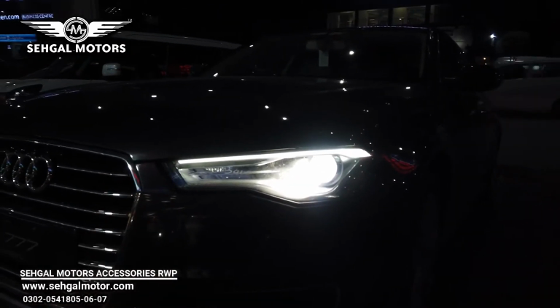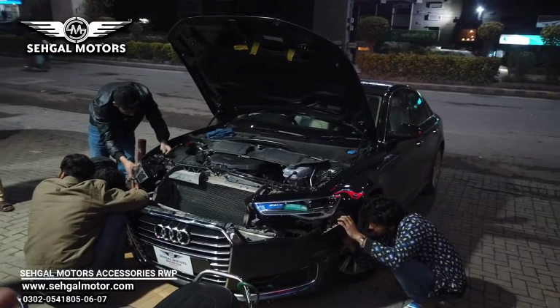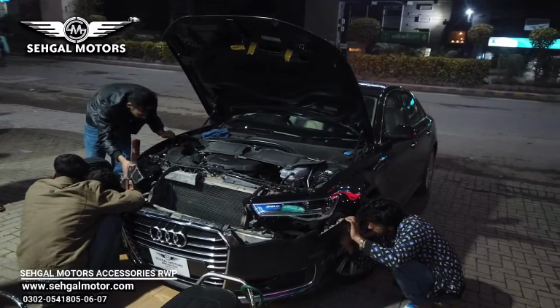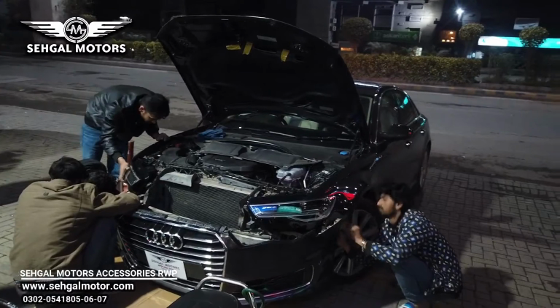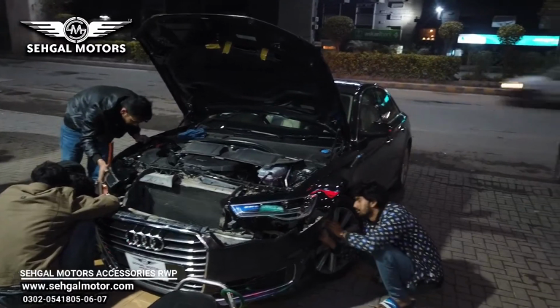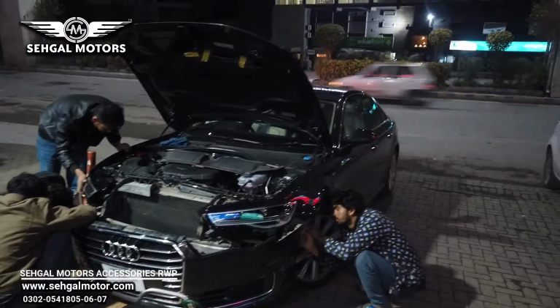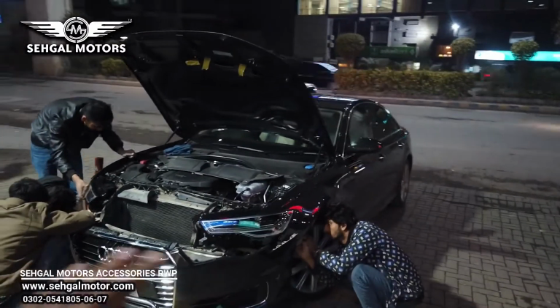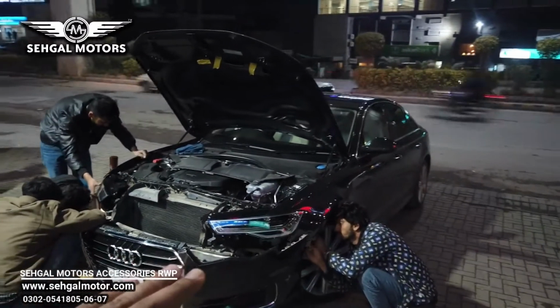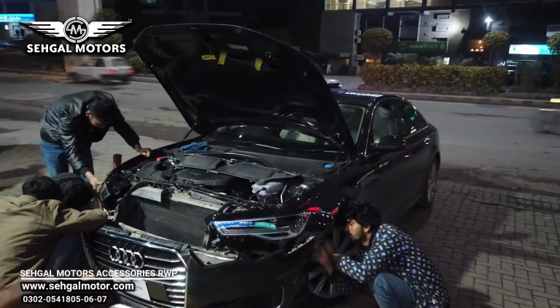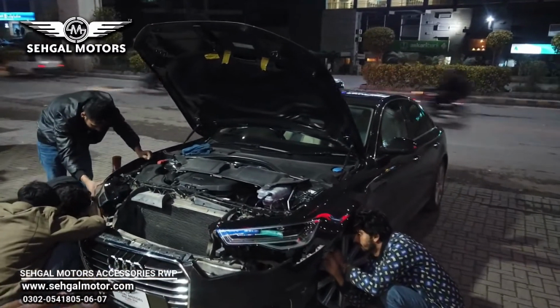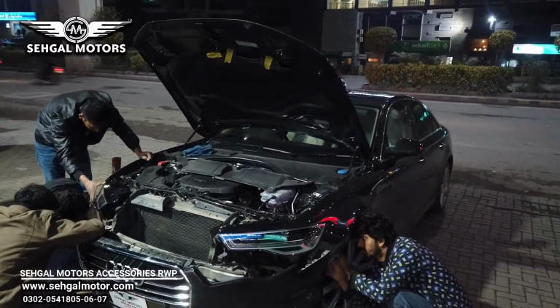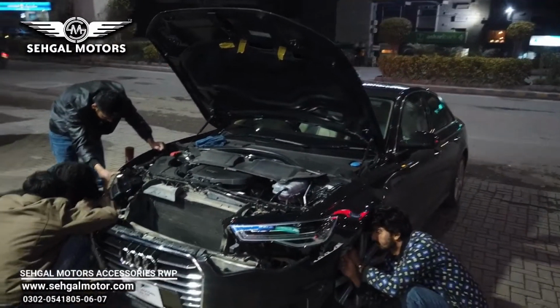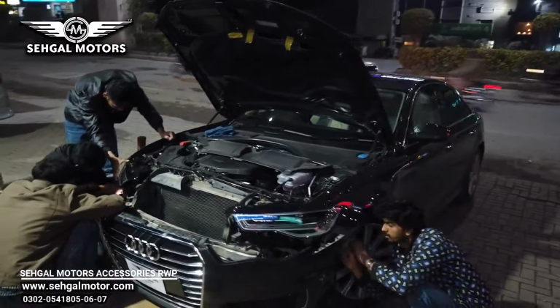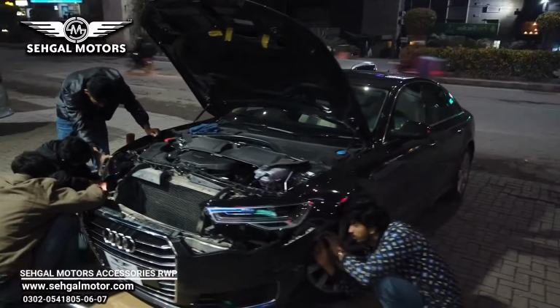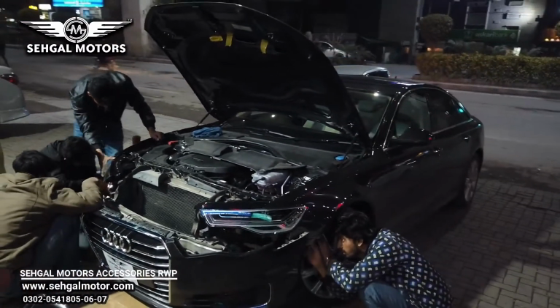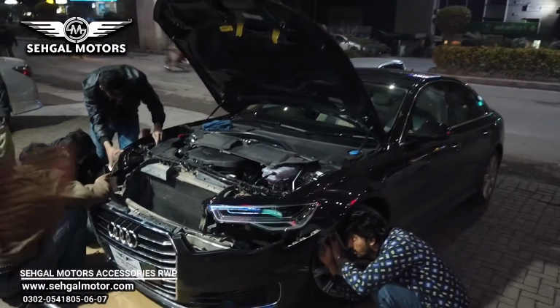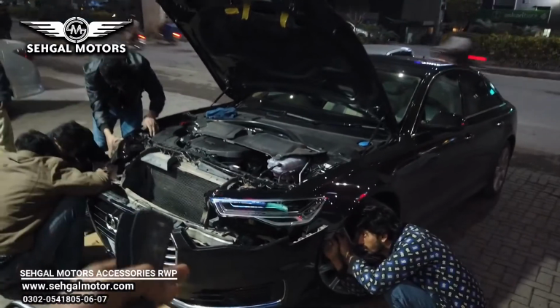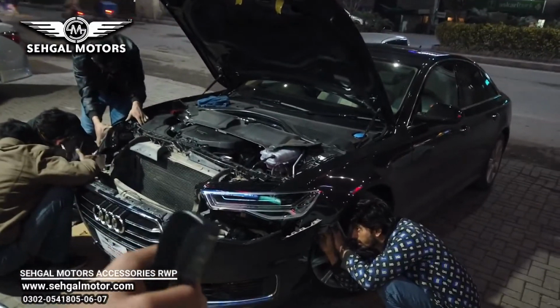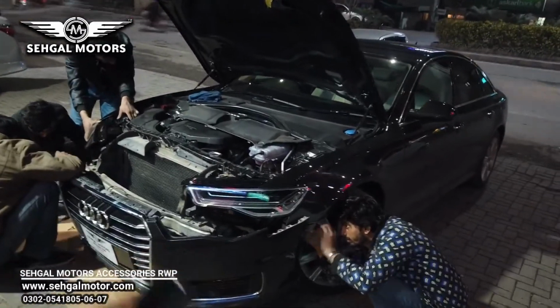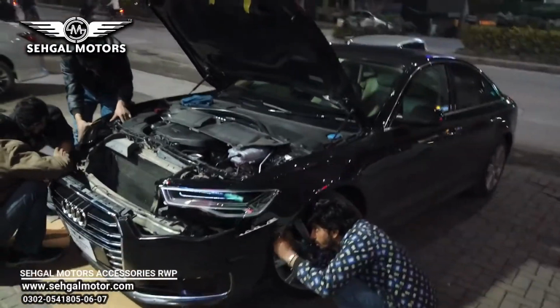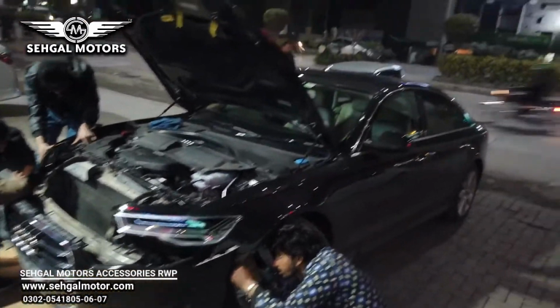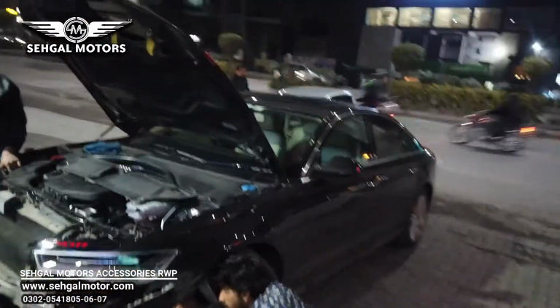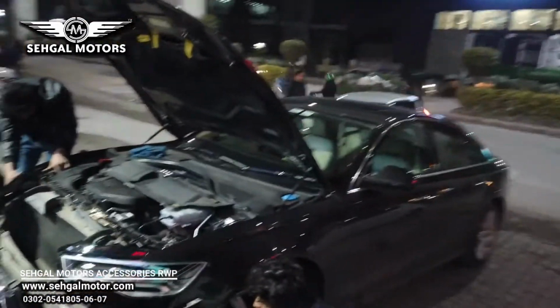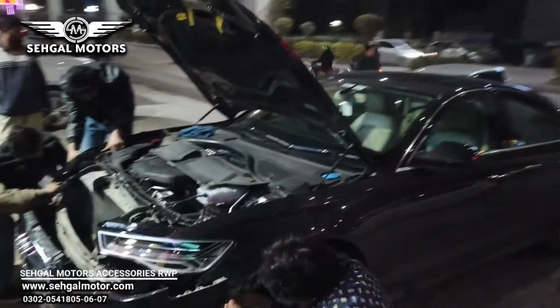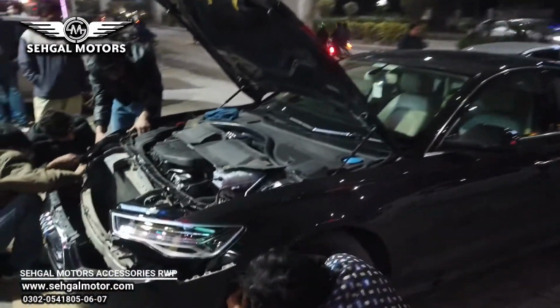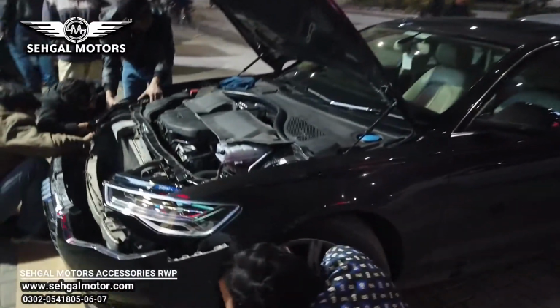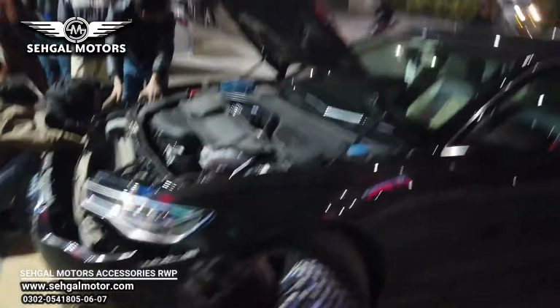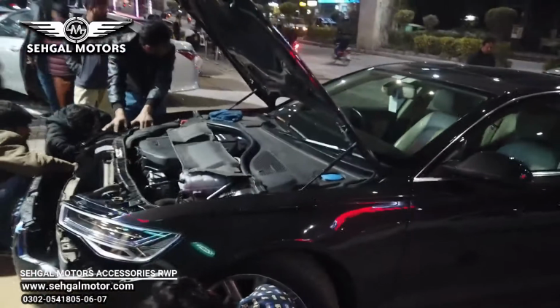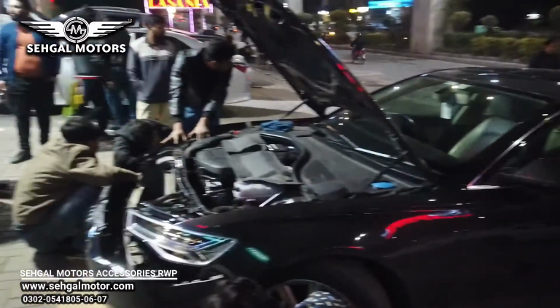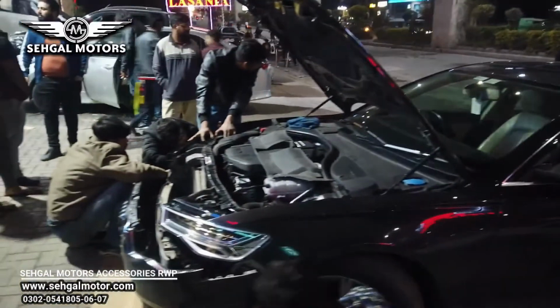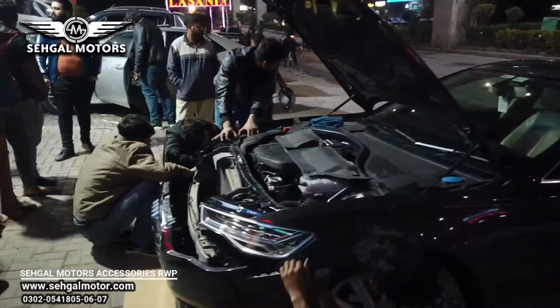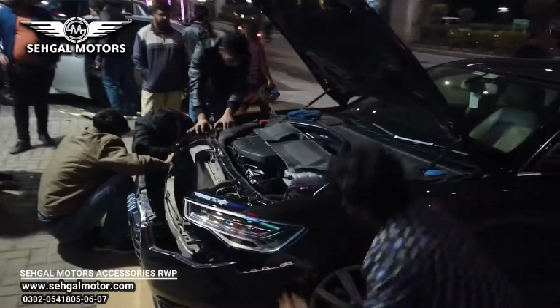If you have any model of Audi and you want to convert the lights to matrix lights with a new shape, that can also be done at Seagal Motors Rawalpindi. So let's show you the before look.